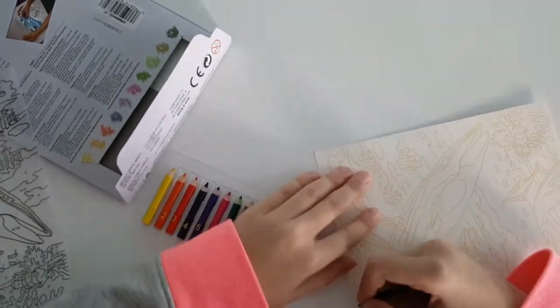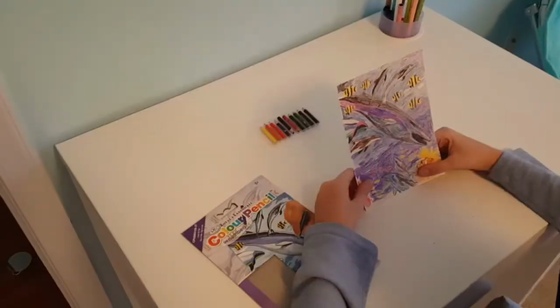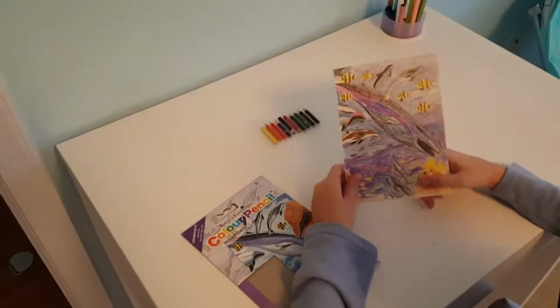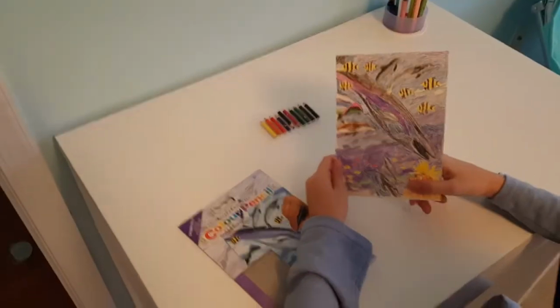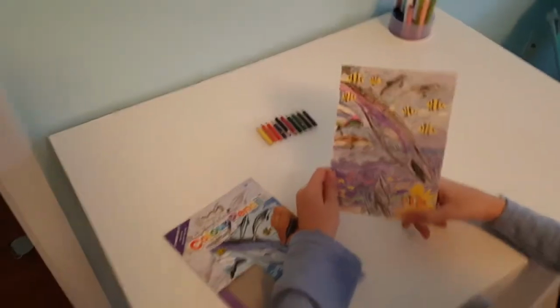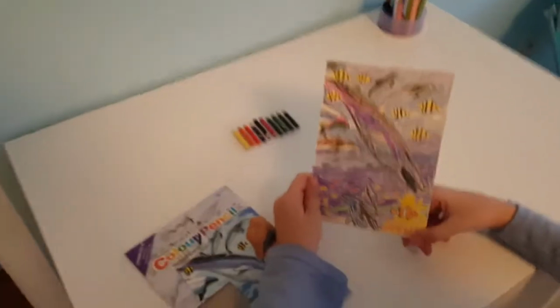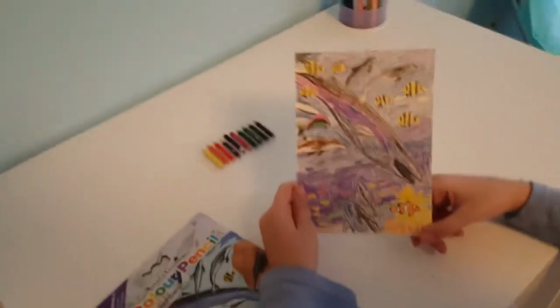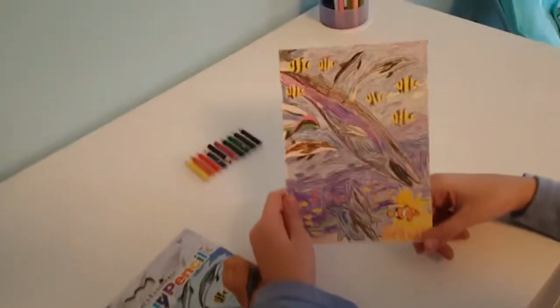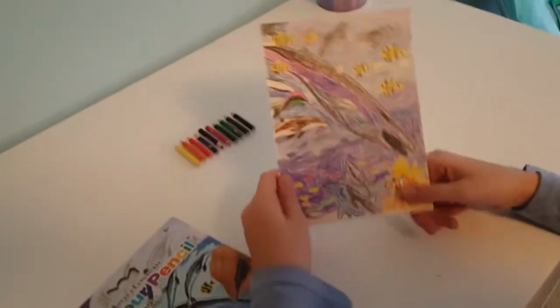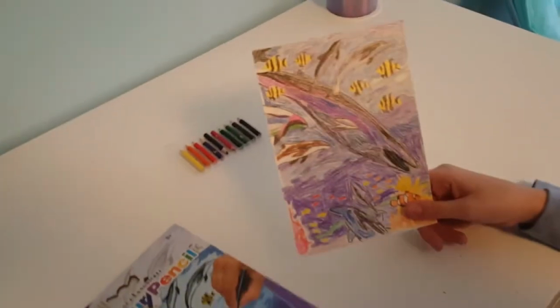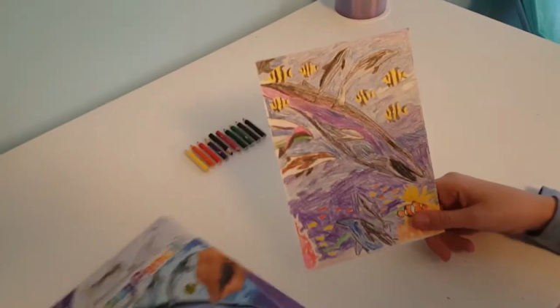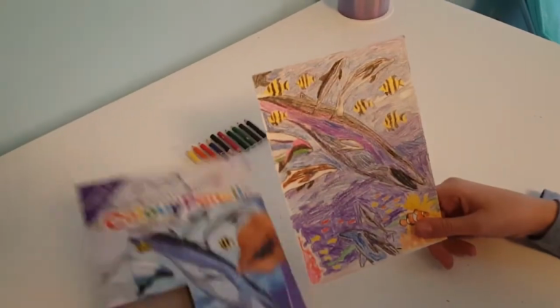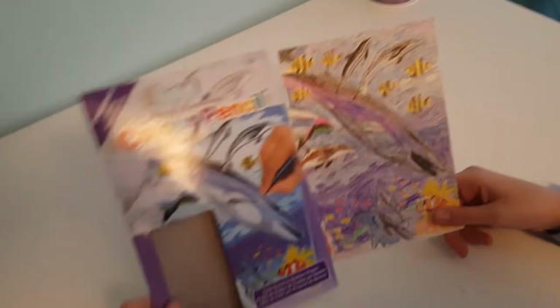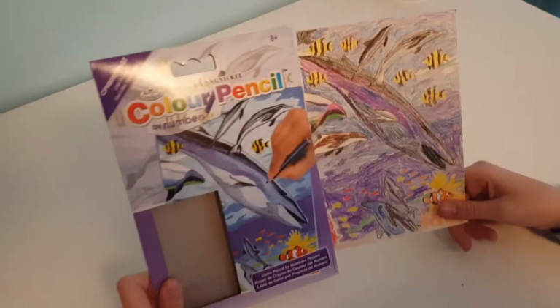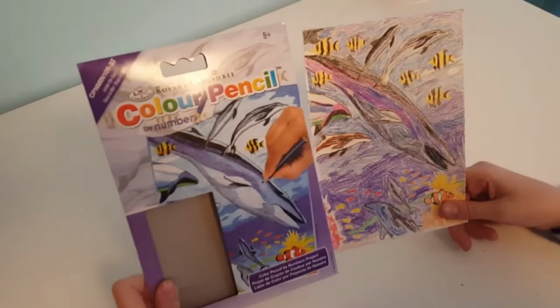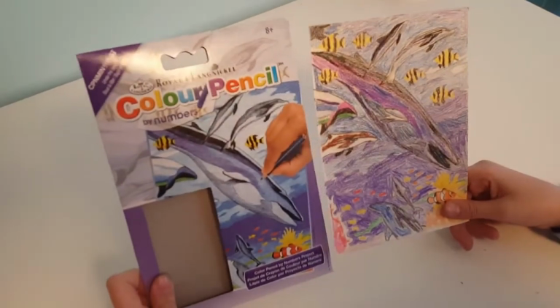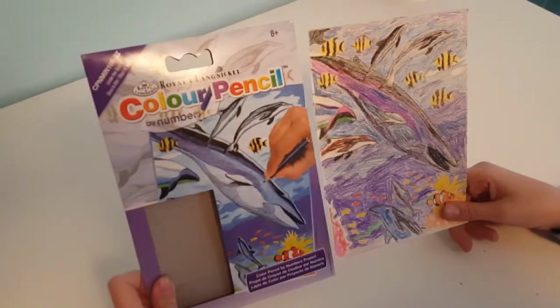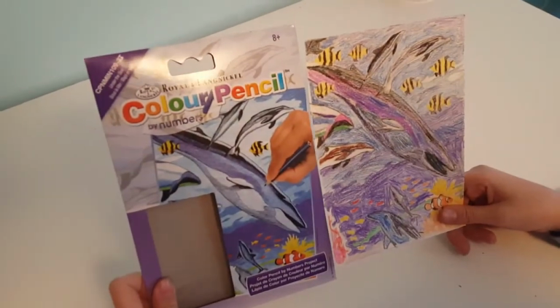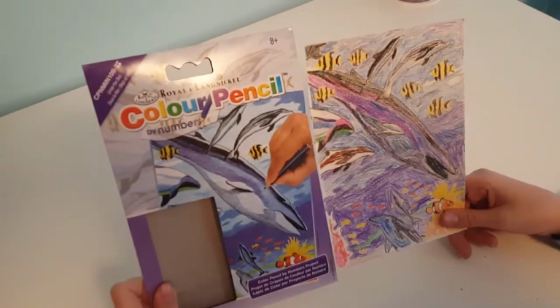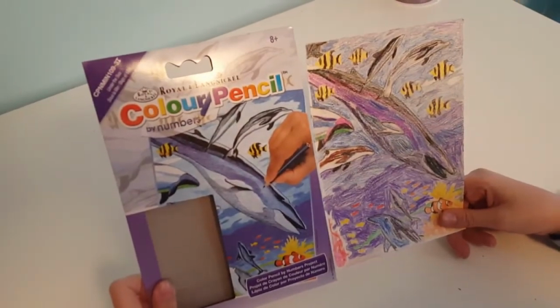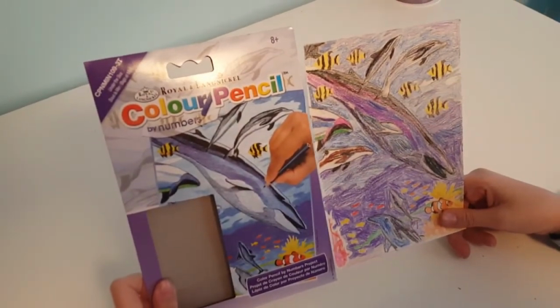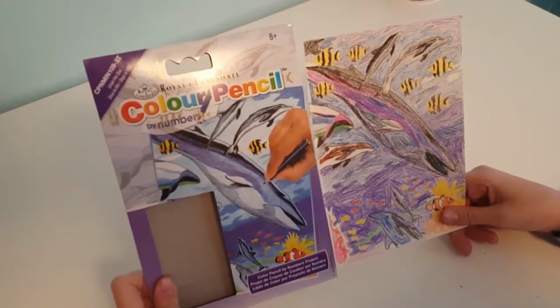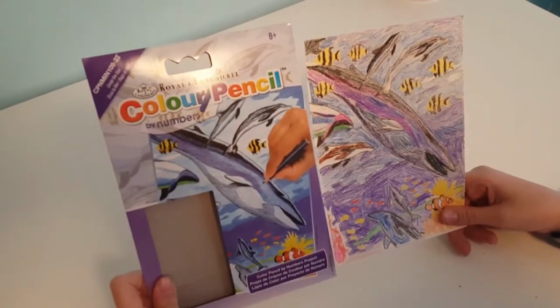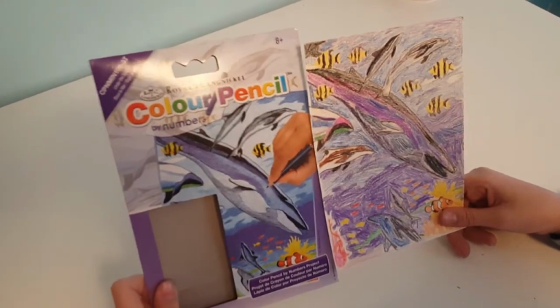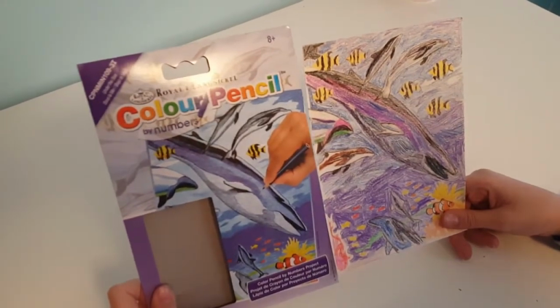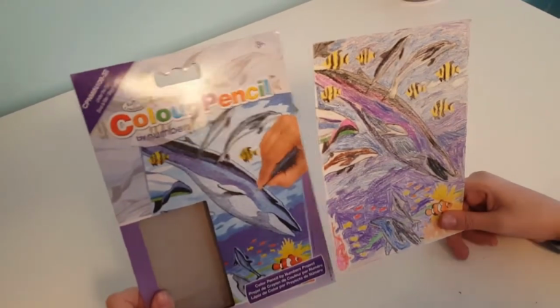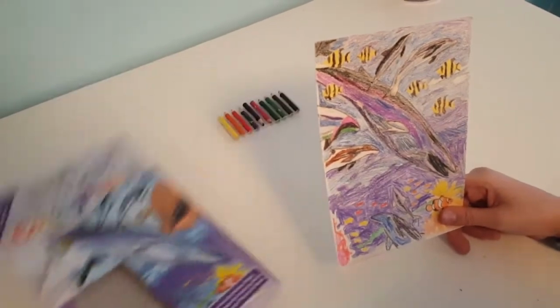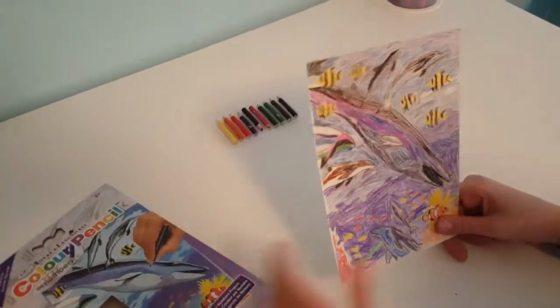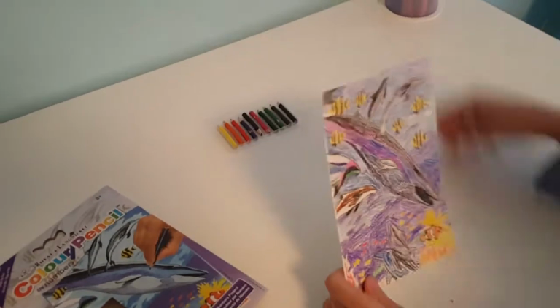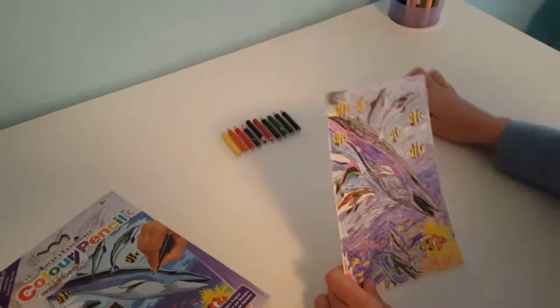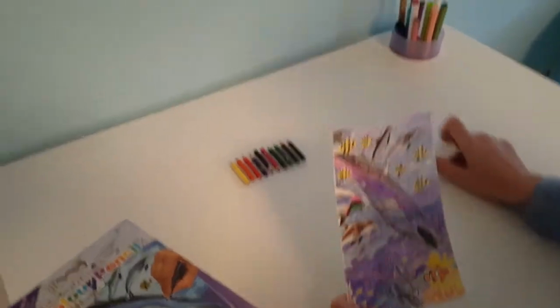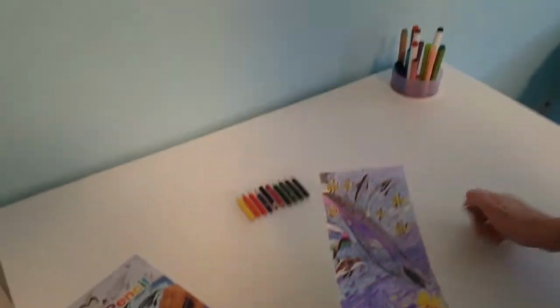This is how it looks when it's finished. It doesn't really look exactly like the picture, but it still looks very cute and good. Okay, now I'm going to hang it up.